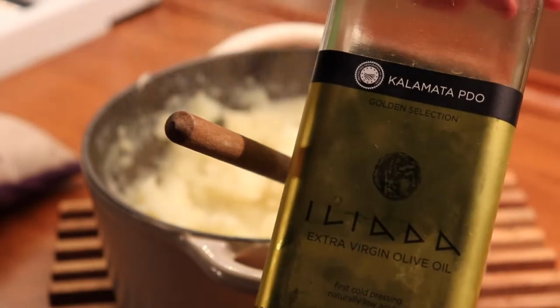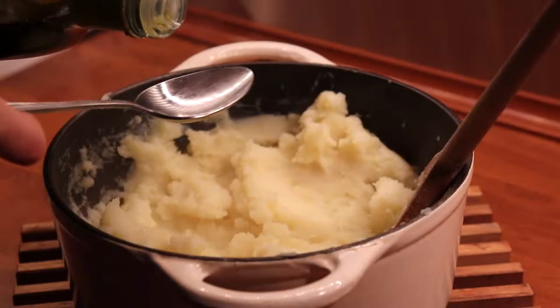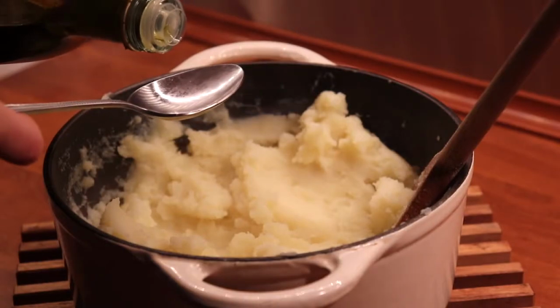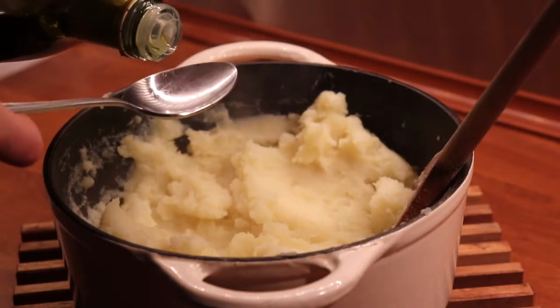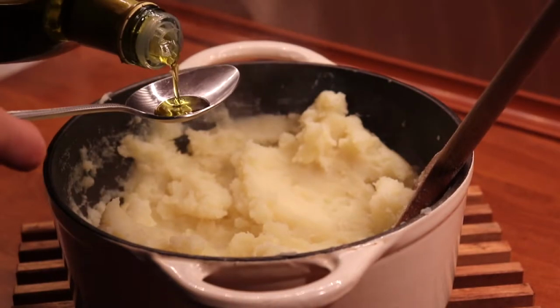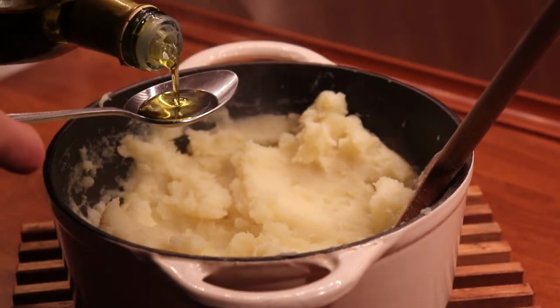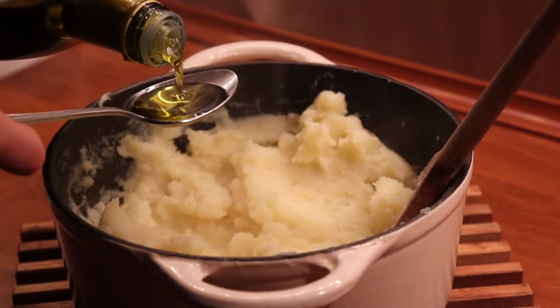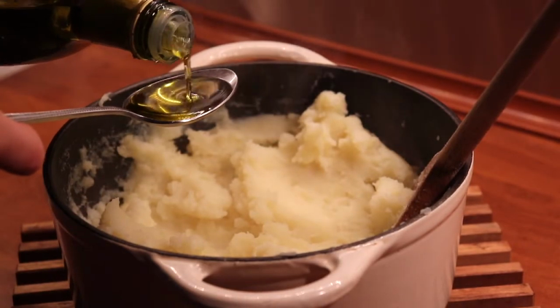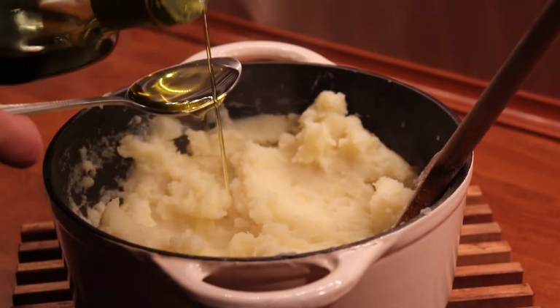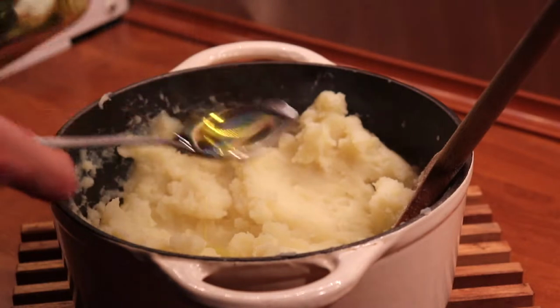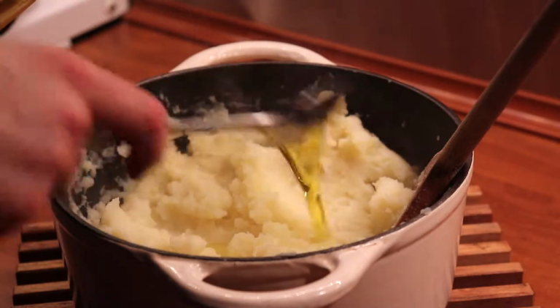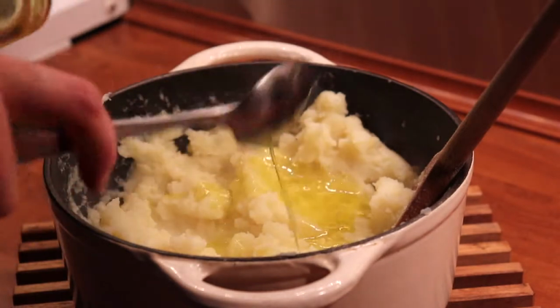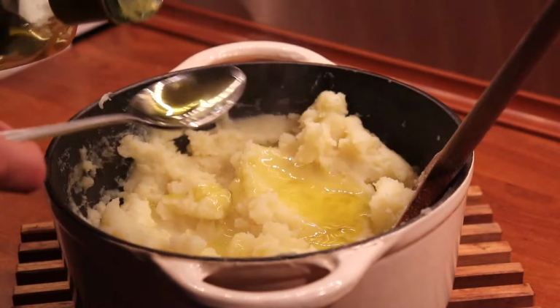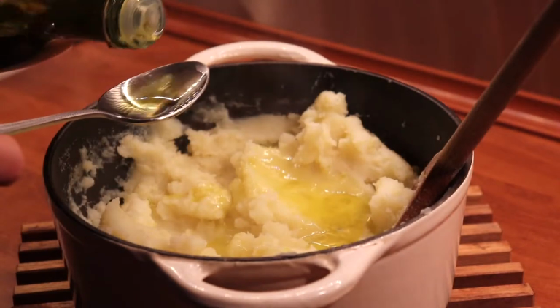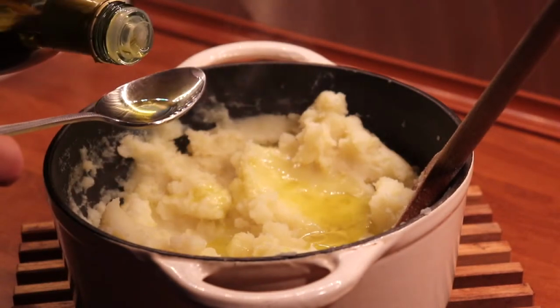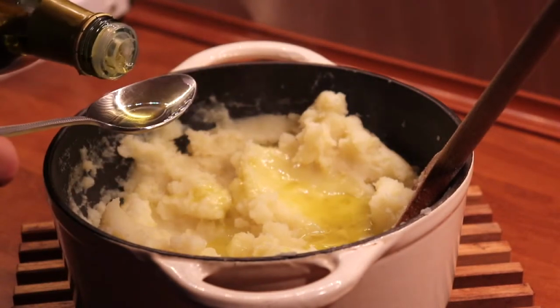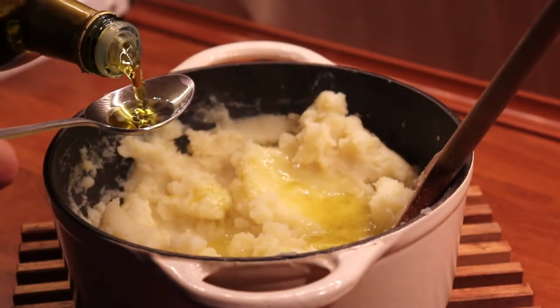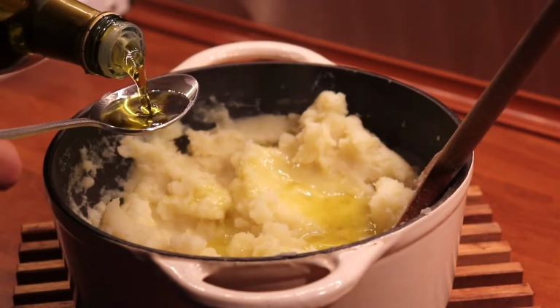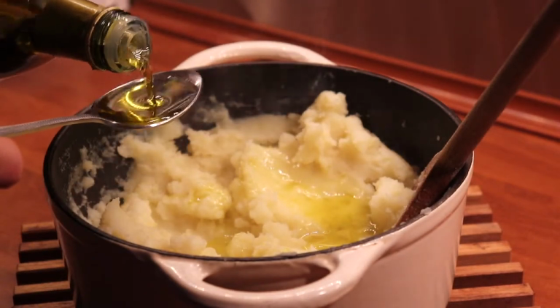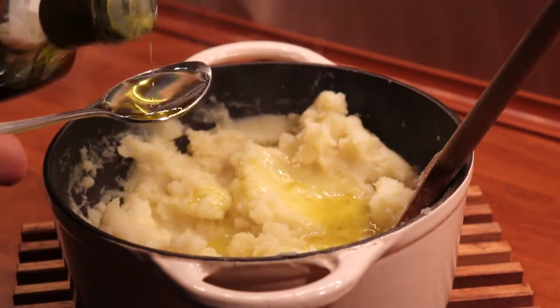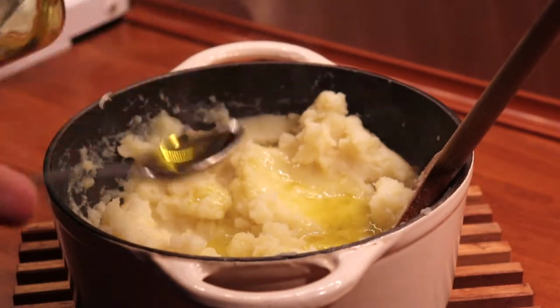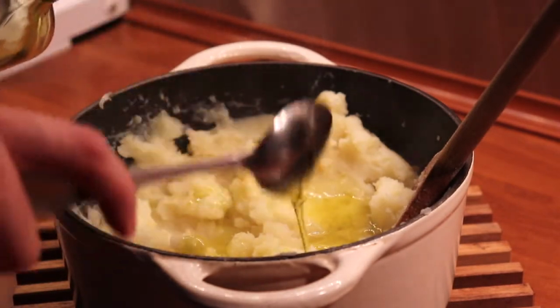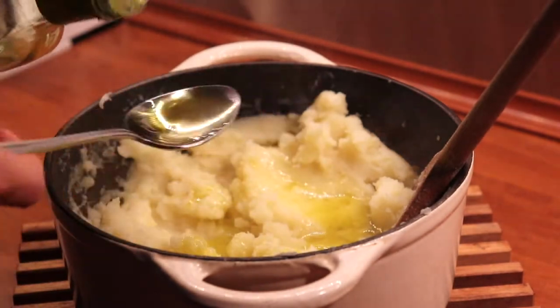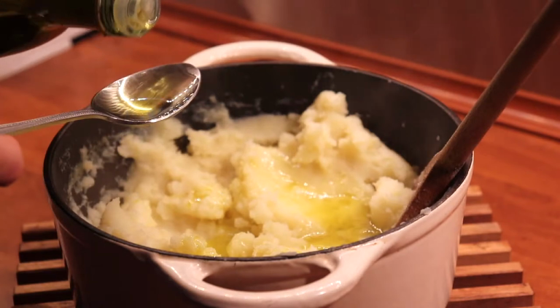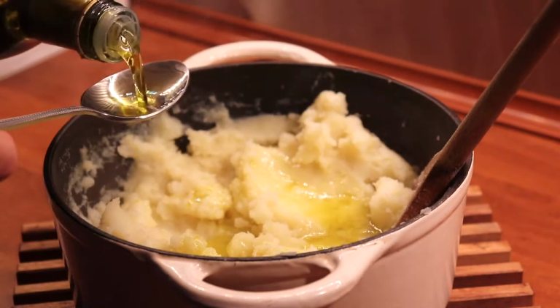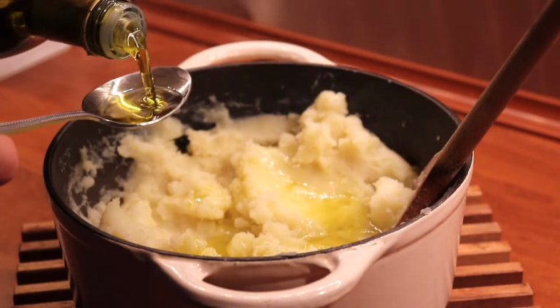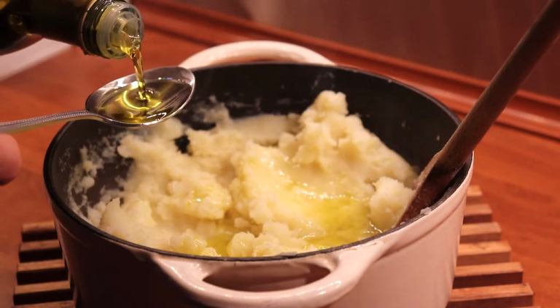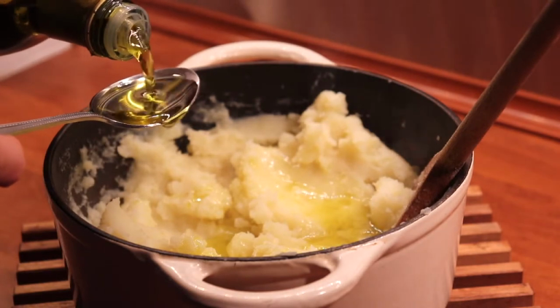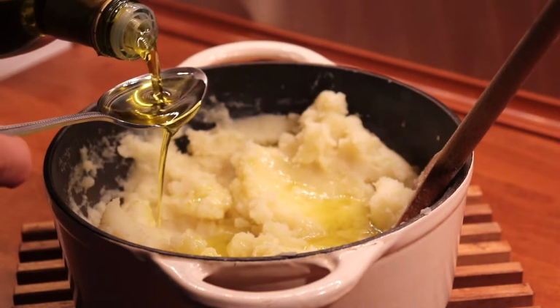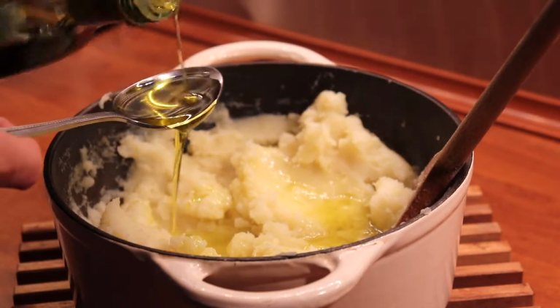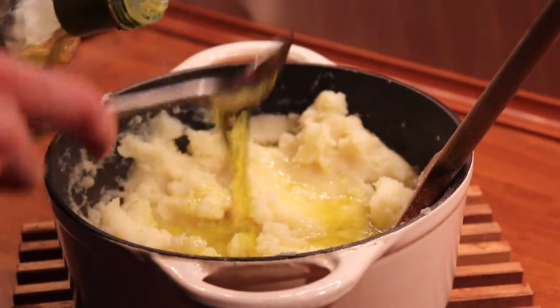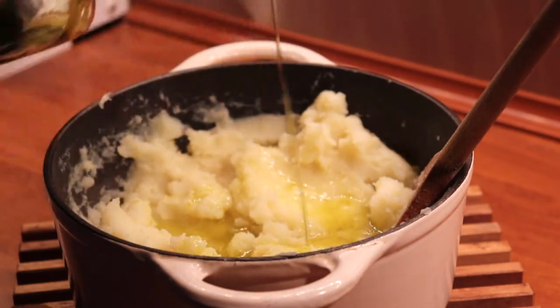Now we will add the first twist that is Italian to the mashed potatoes and that is olive oil — plenty of very good, very tasty olive oil that we will add instead of butter.